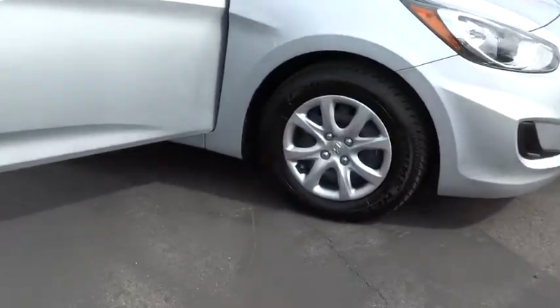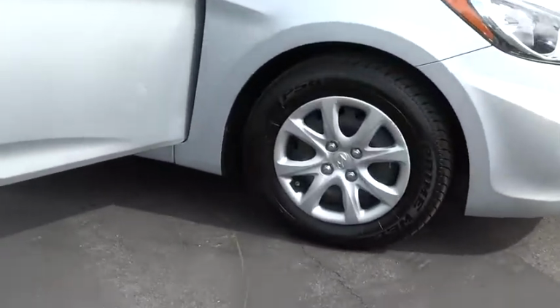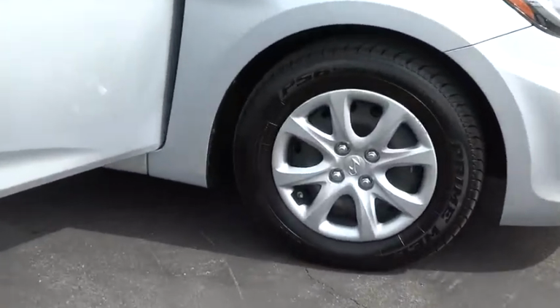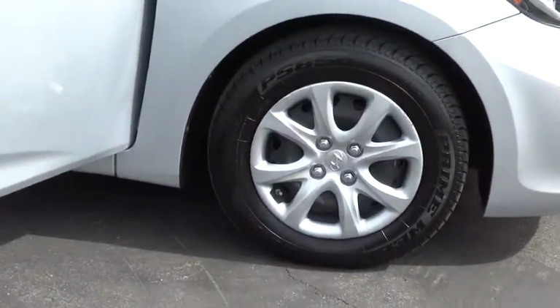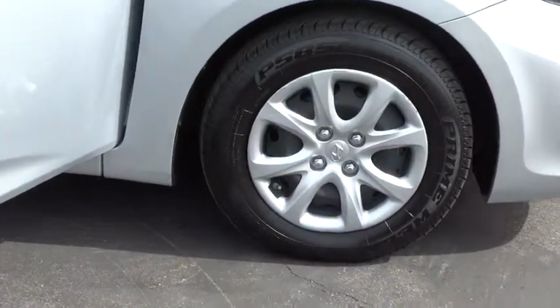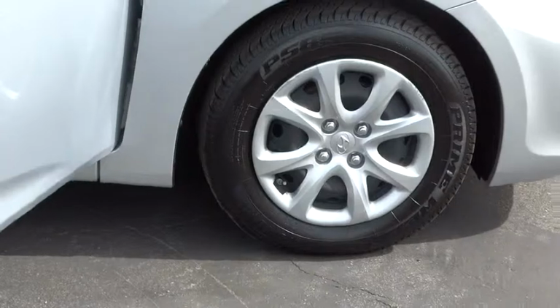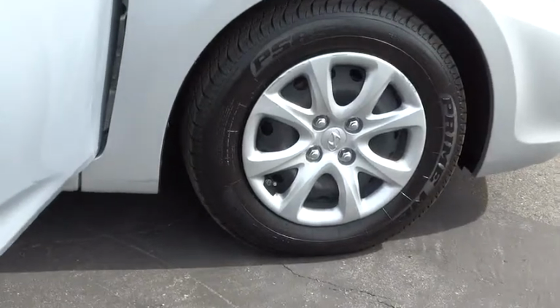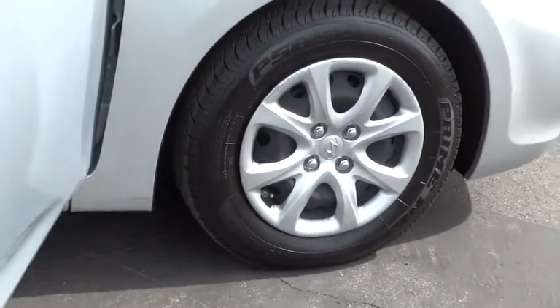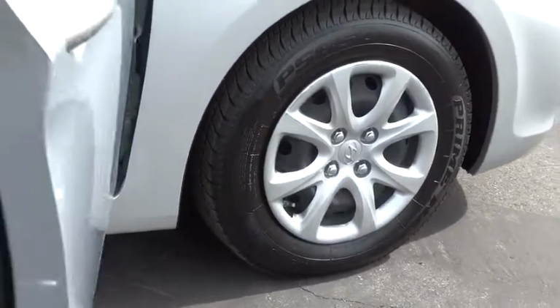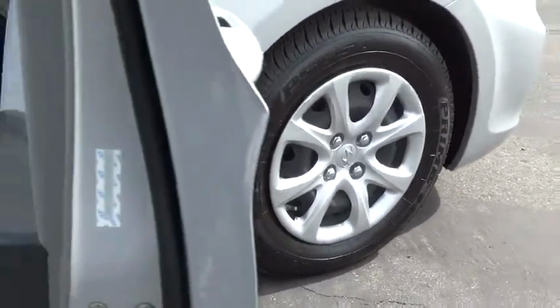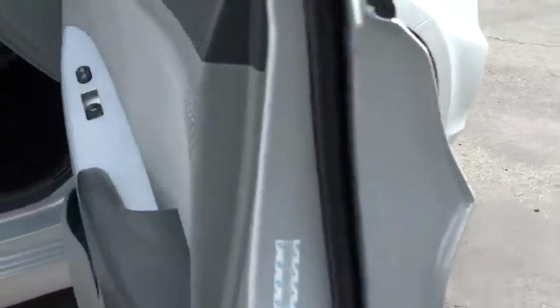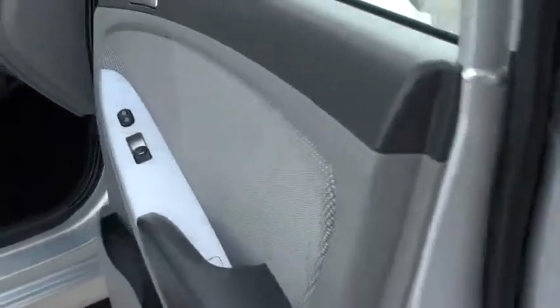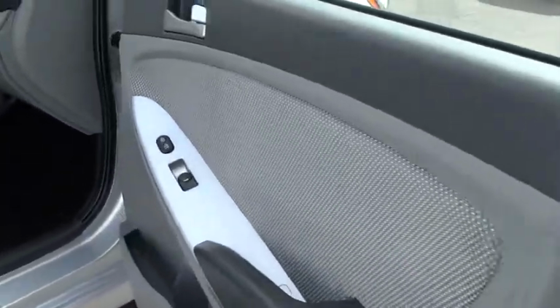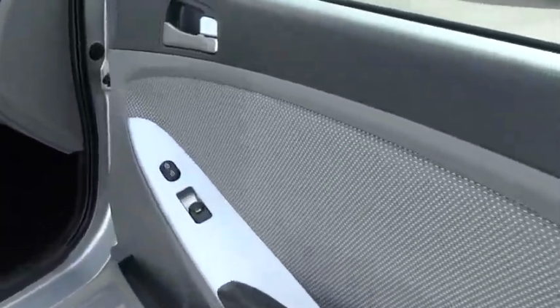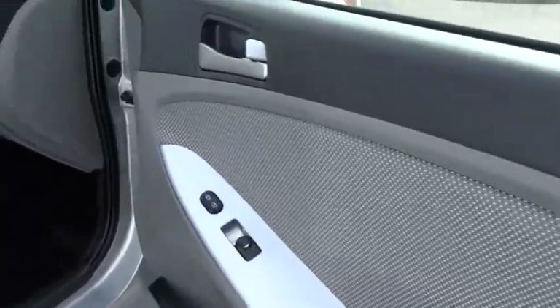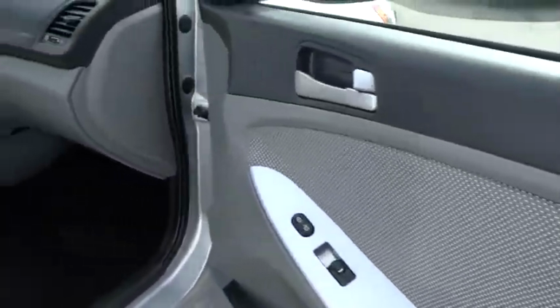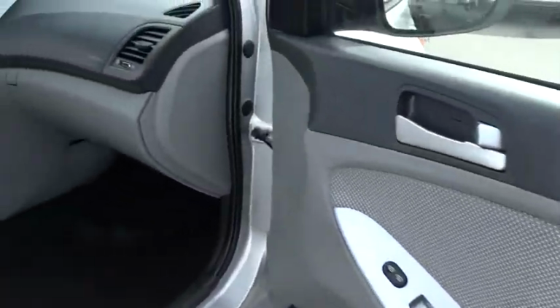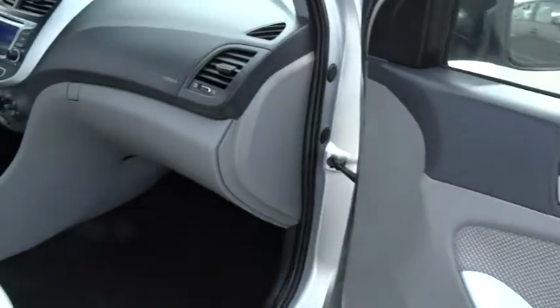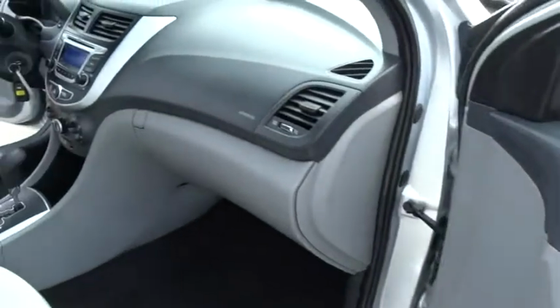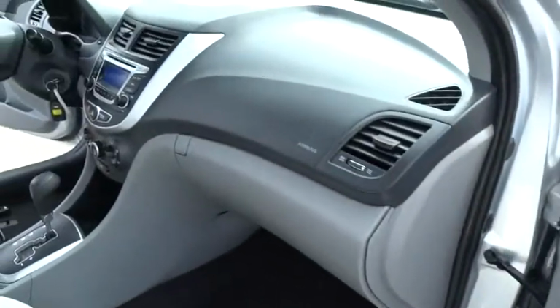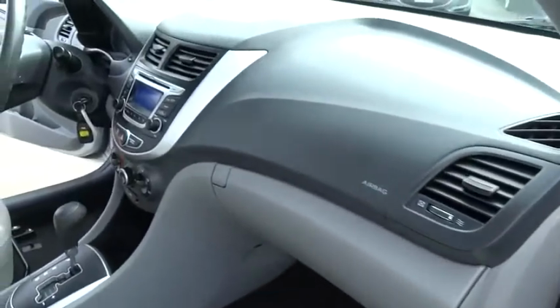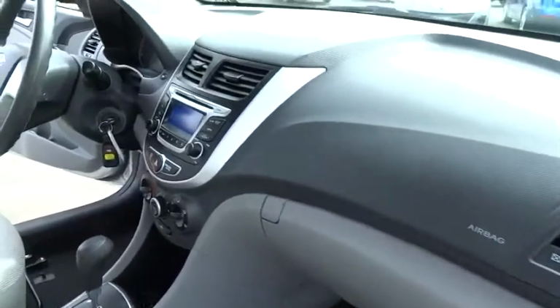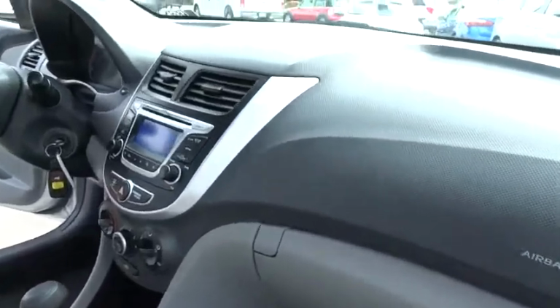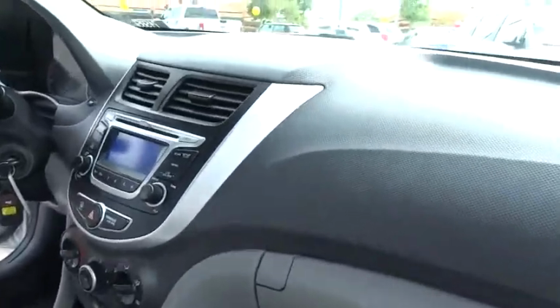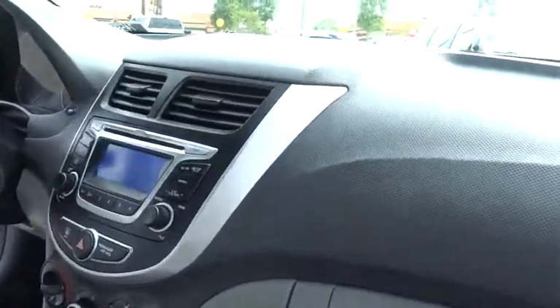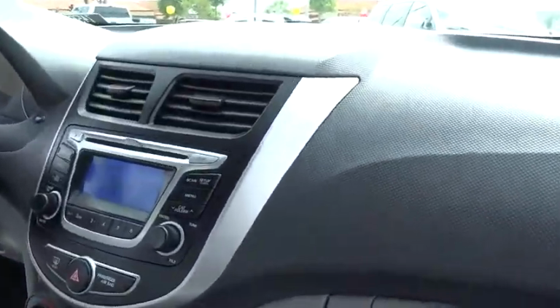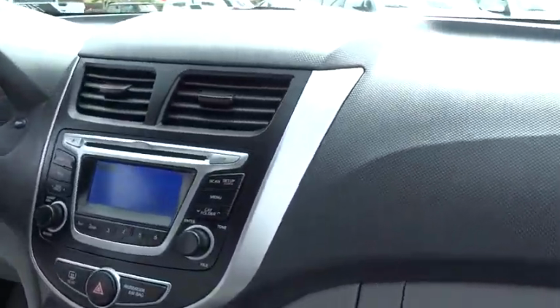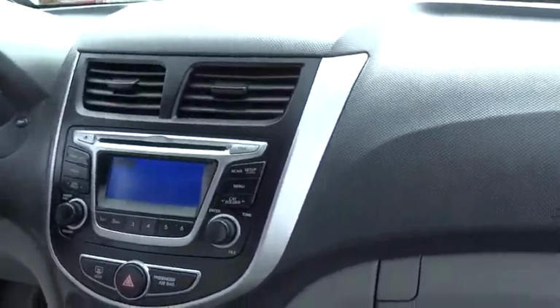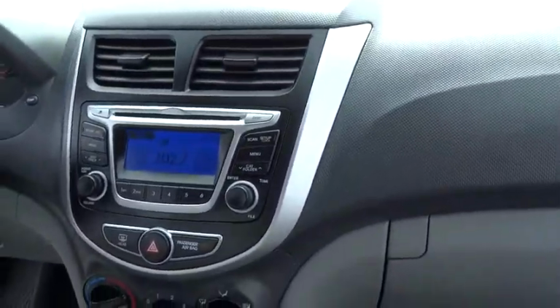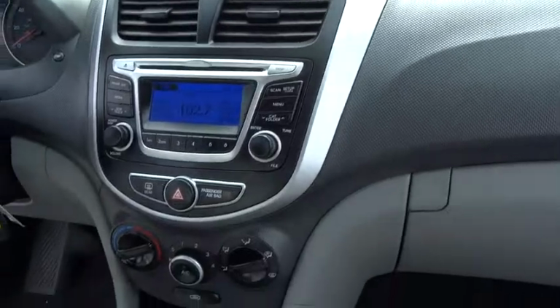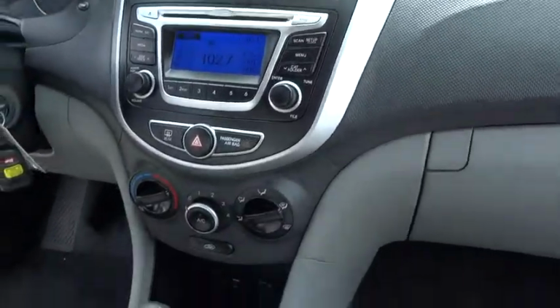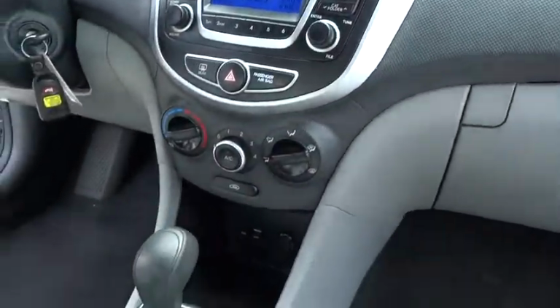Here are some of this vehicle's great options. Stability control. Keyless entry. Traction control. Anti-lock braking system. Adjustable steering wheel. Power steering. Driver airbag. AM FM stereo radio. FWD.